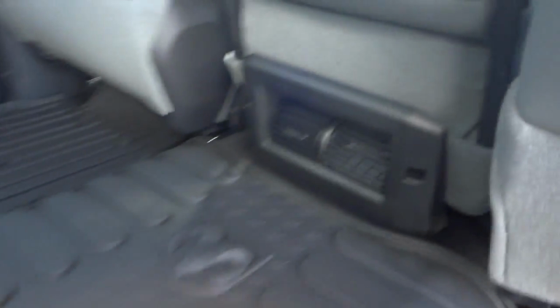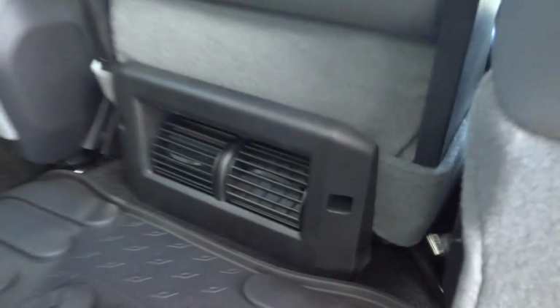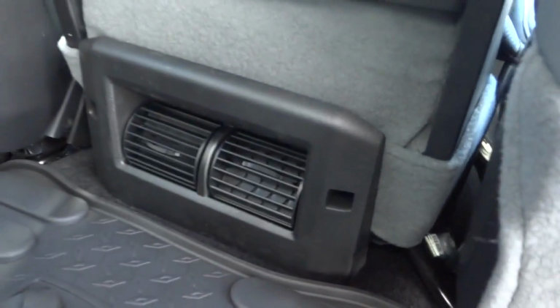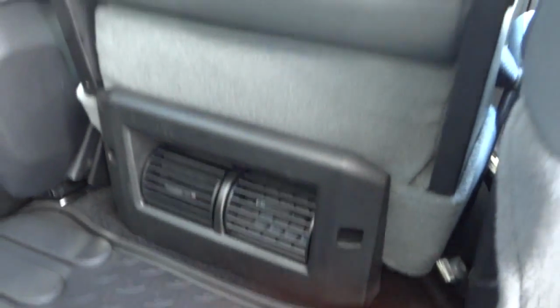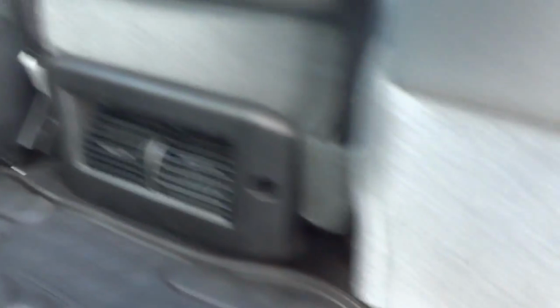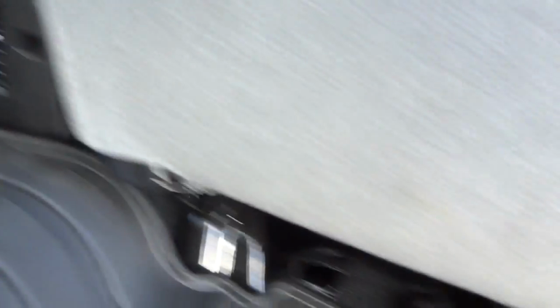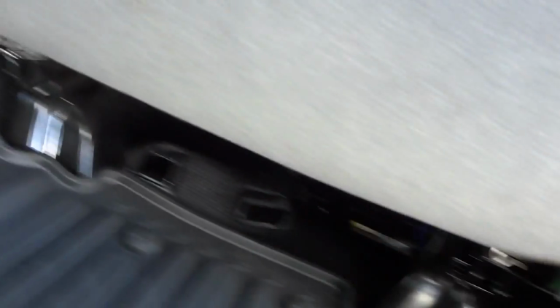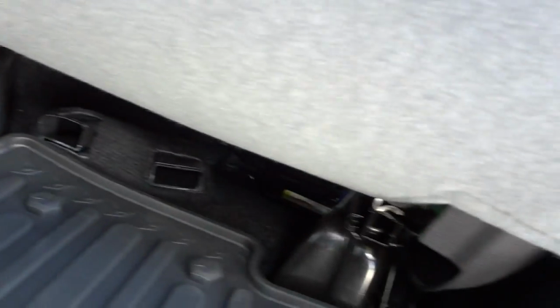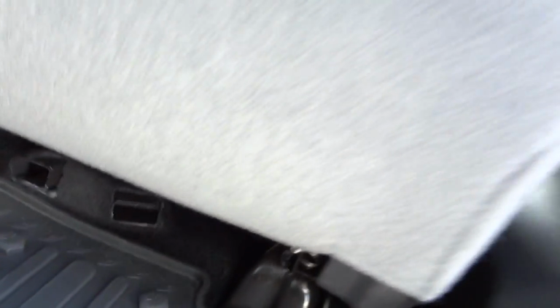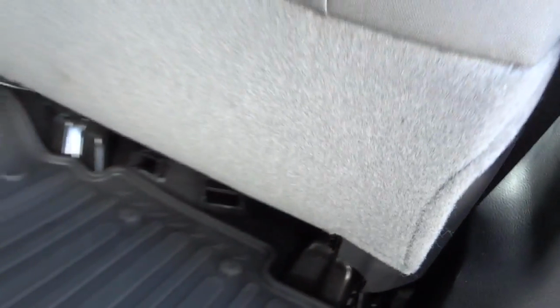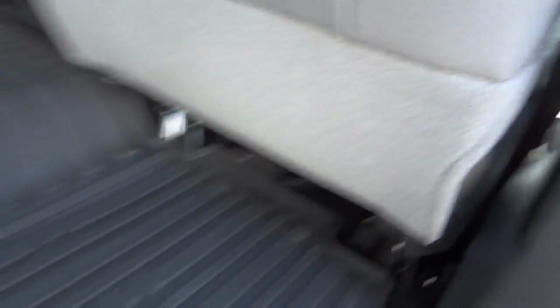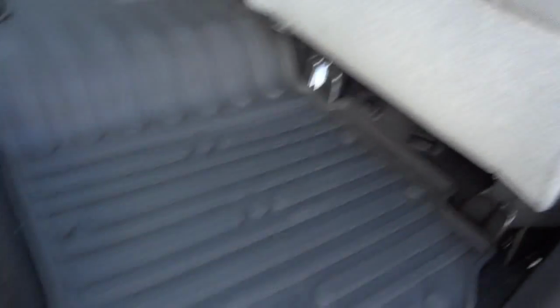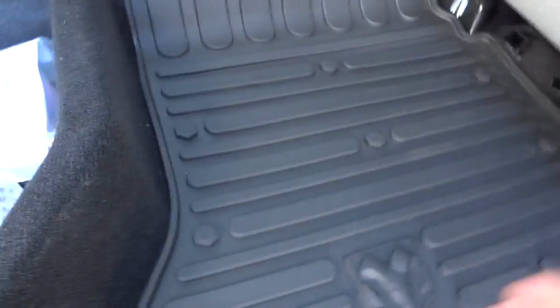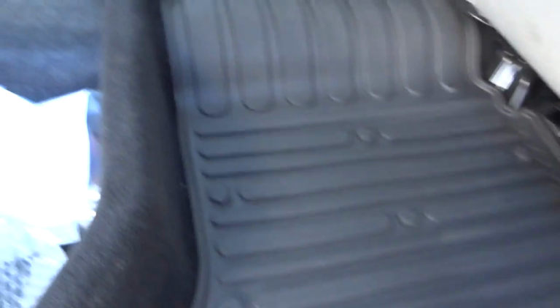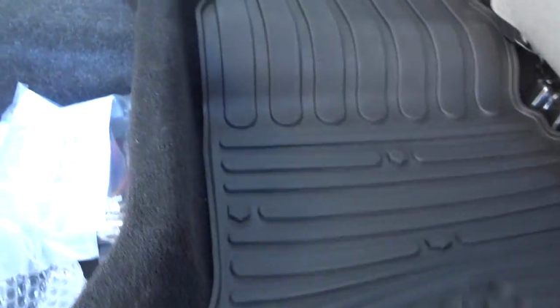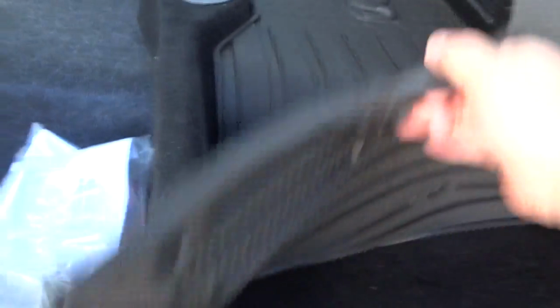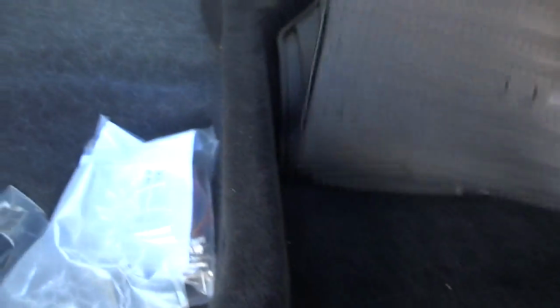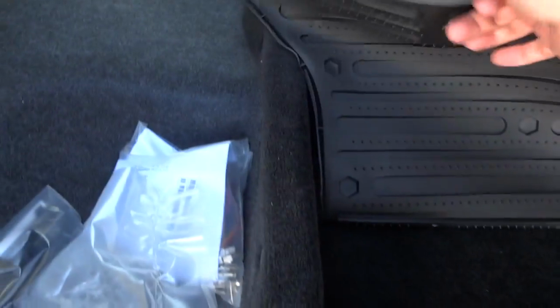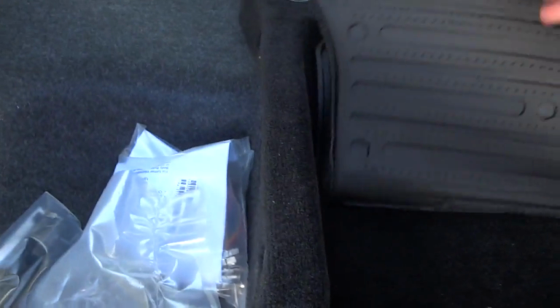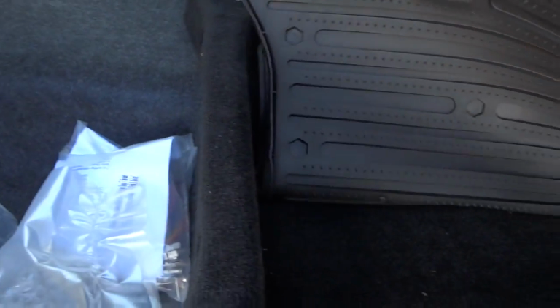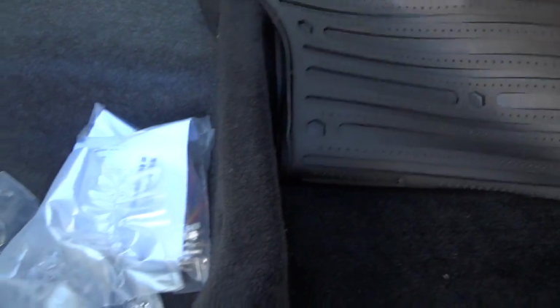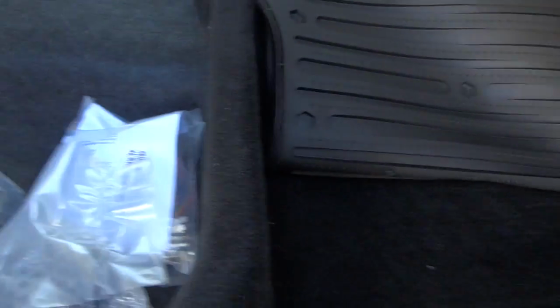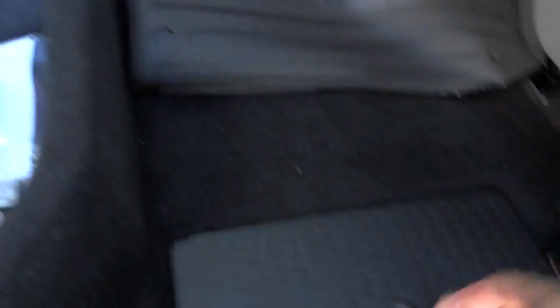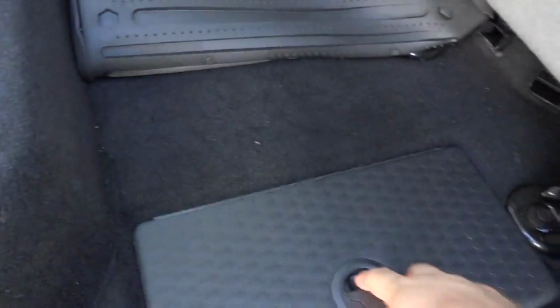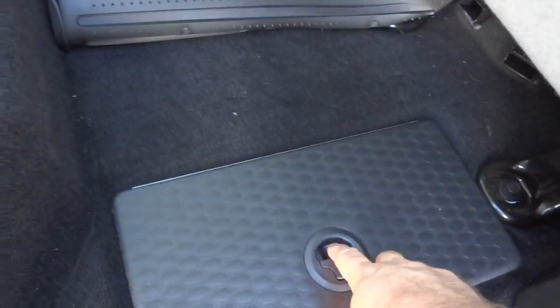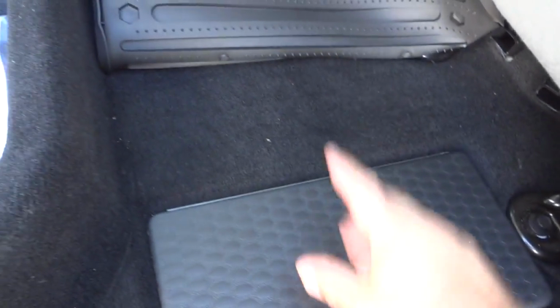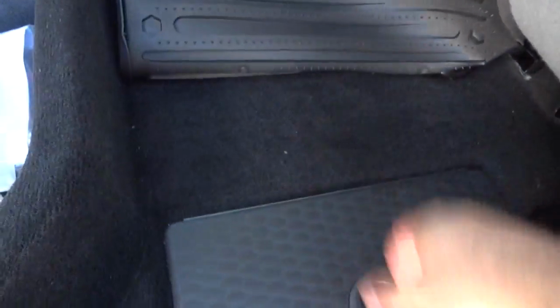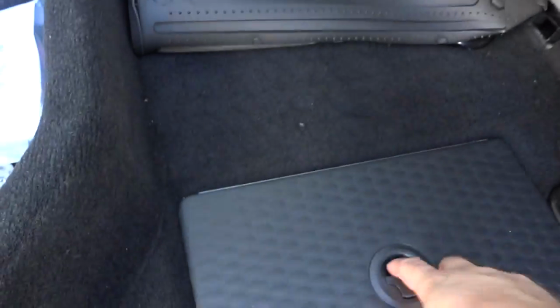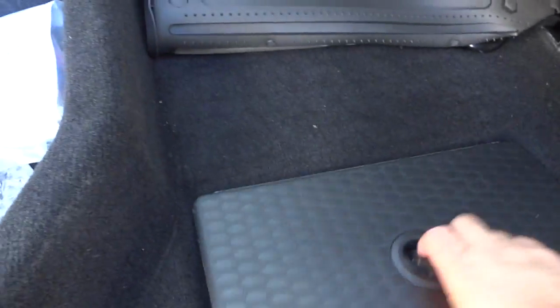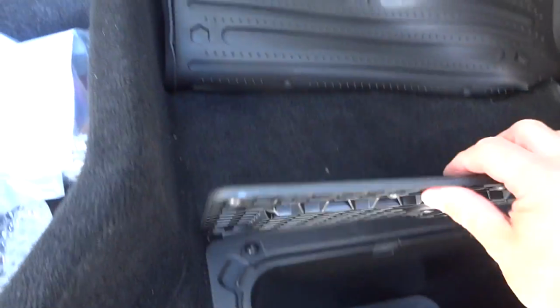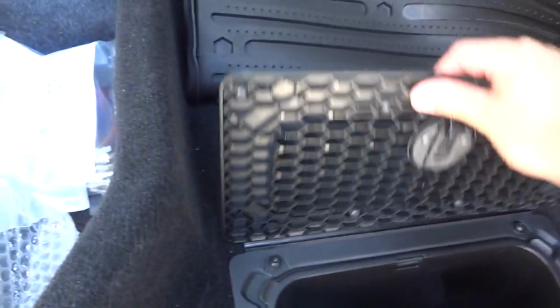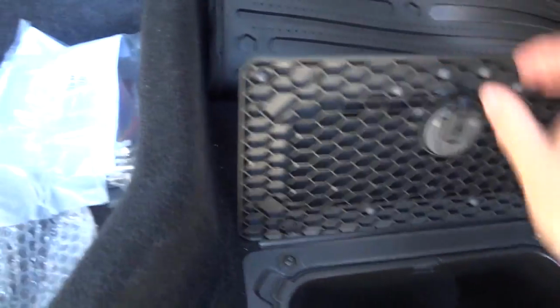There's your cup holders, and you've got vents right here as well as underneath the seat. Underneath the floor mat you have storage pockets — storage bins, I should say — on both sides.